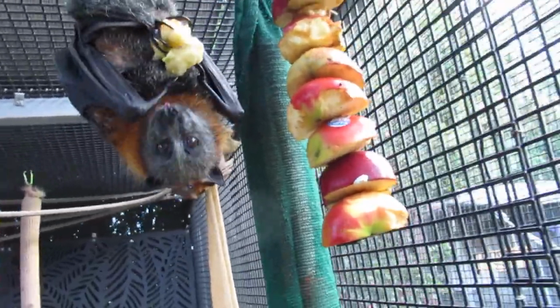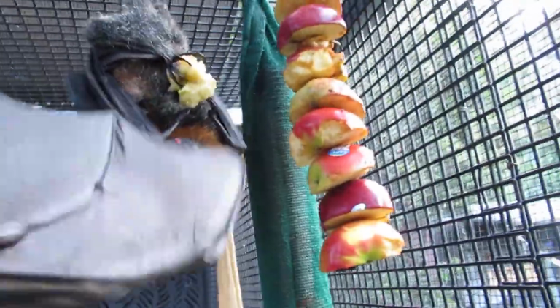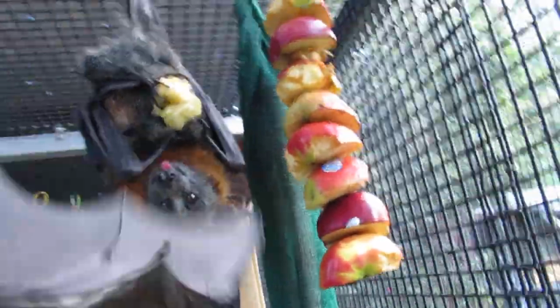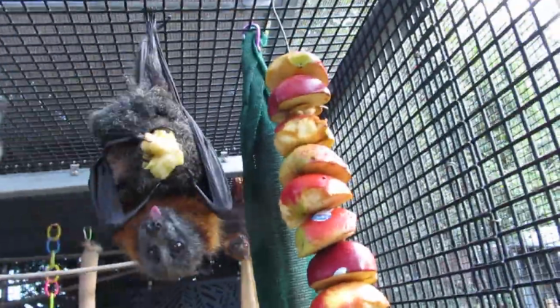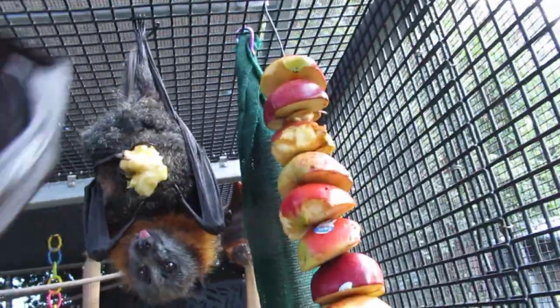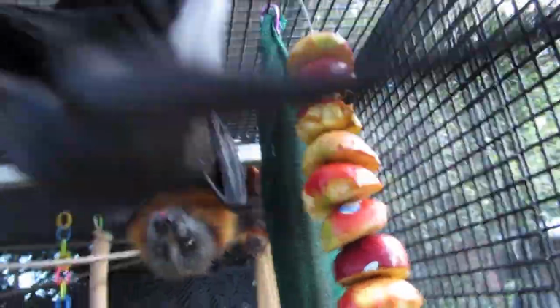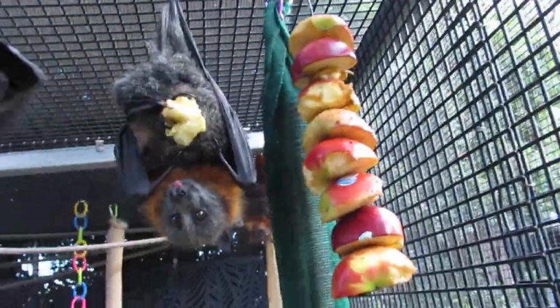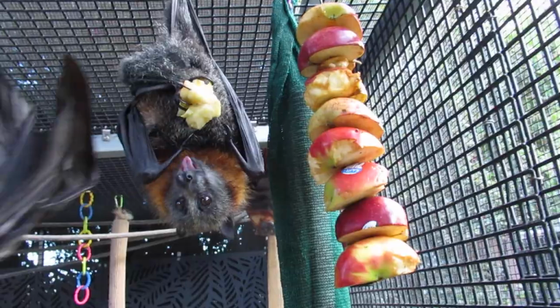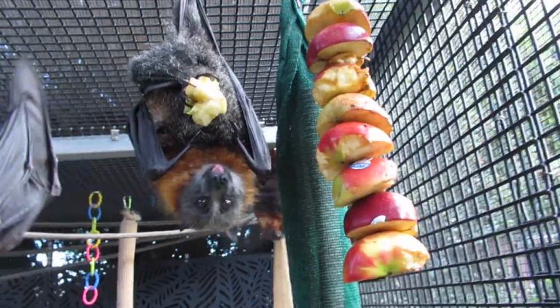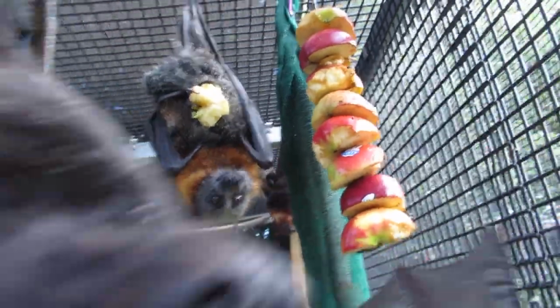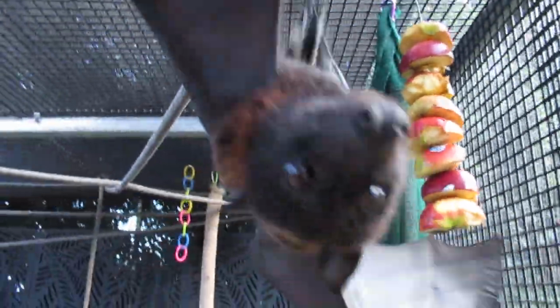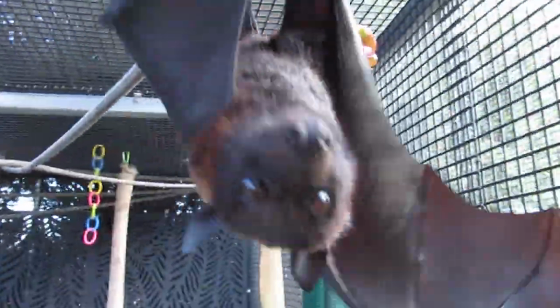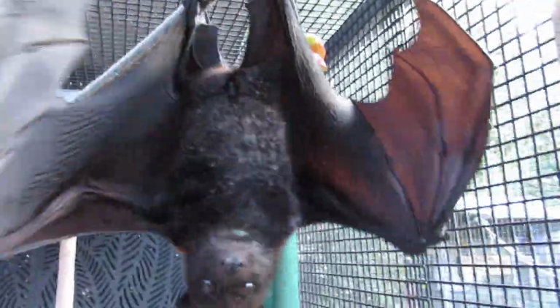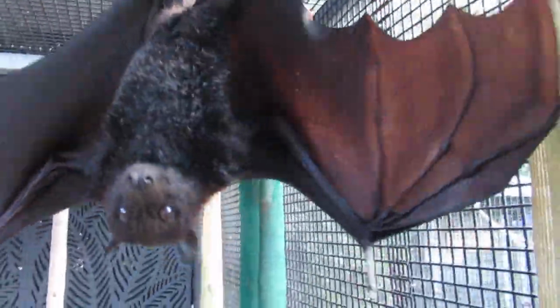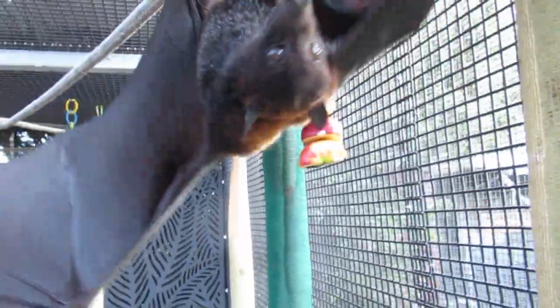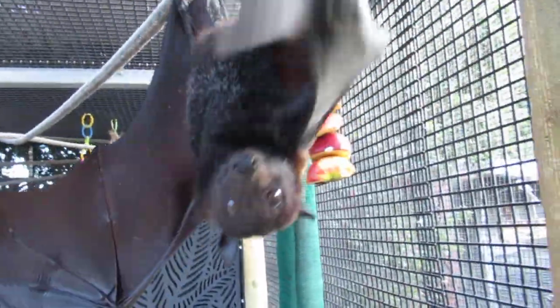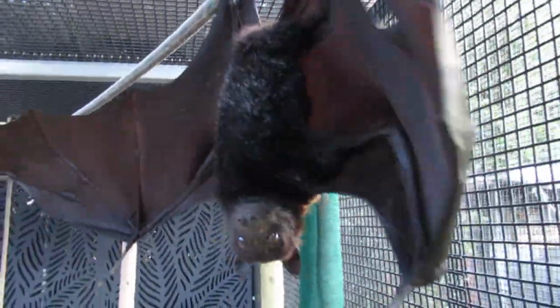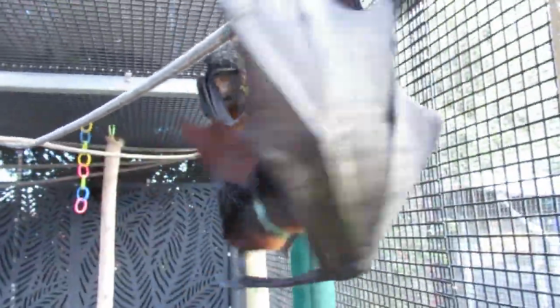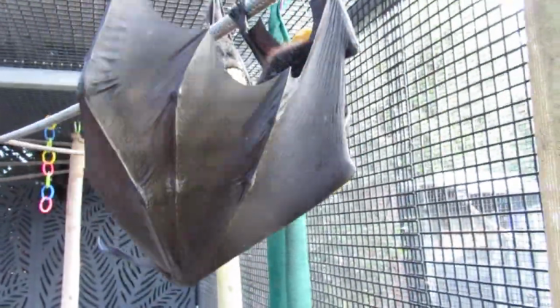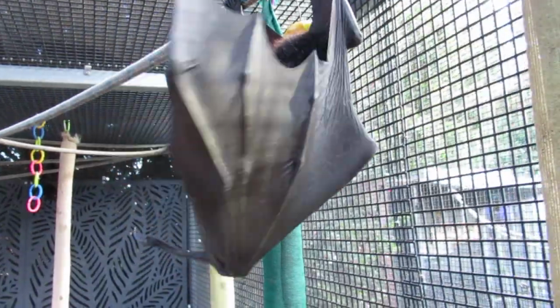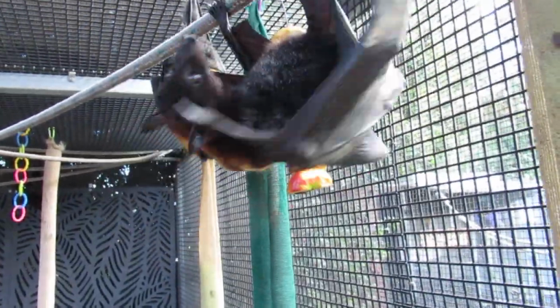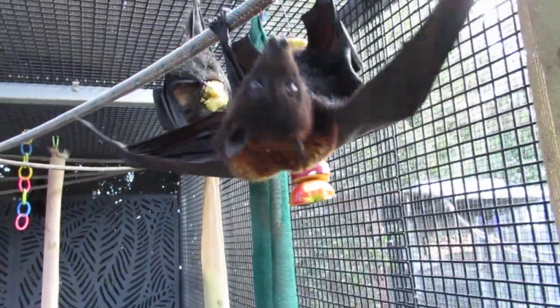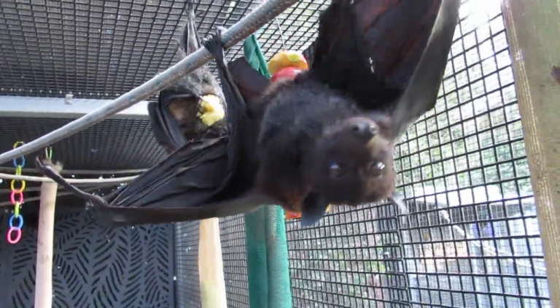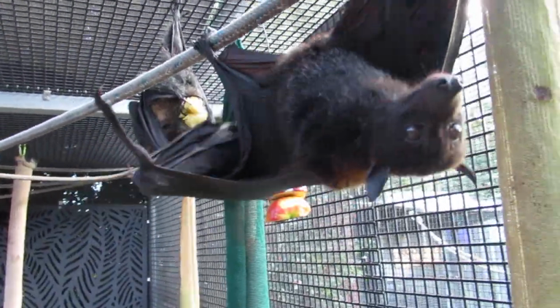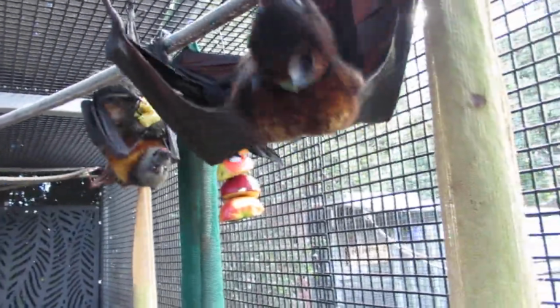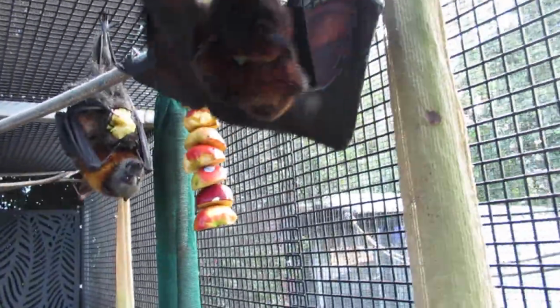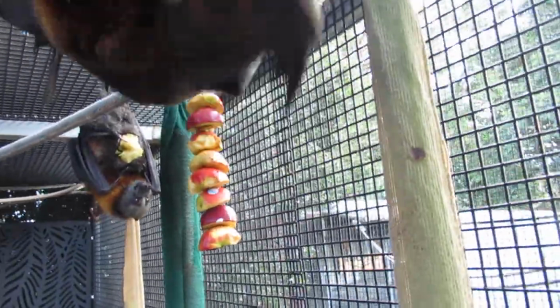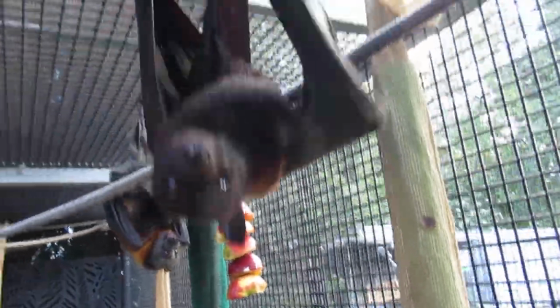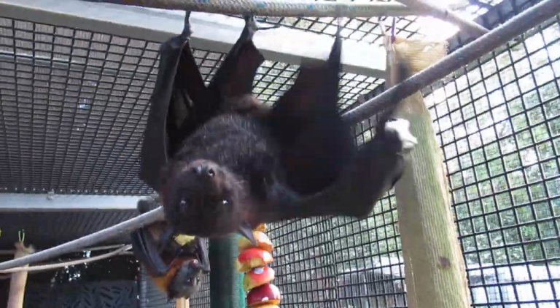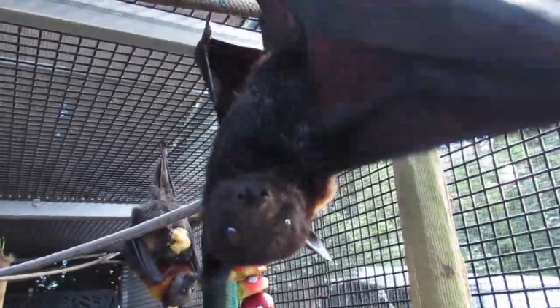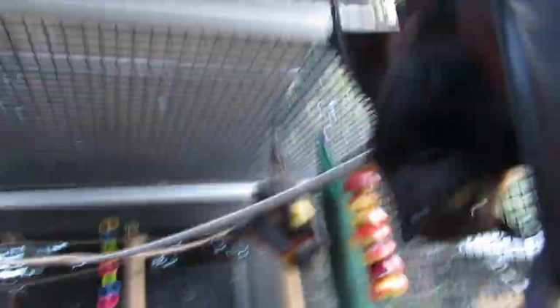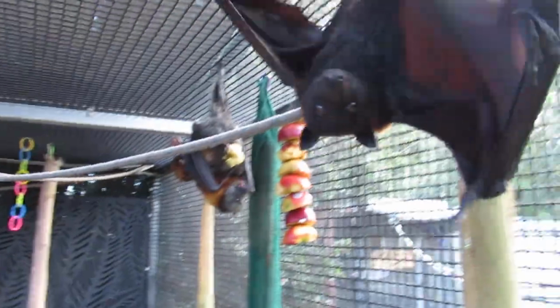It's one of our rehabs thinking it's time for dinner - being a bit naughty and impatient before the food arrives.